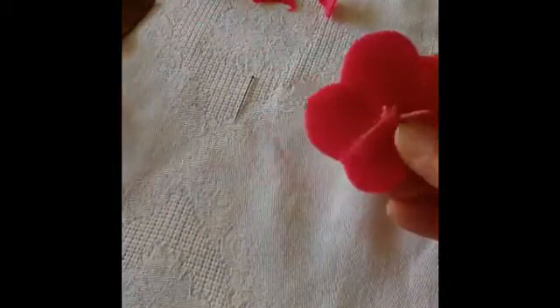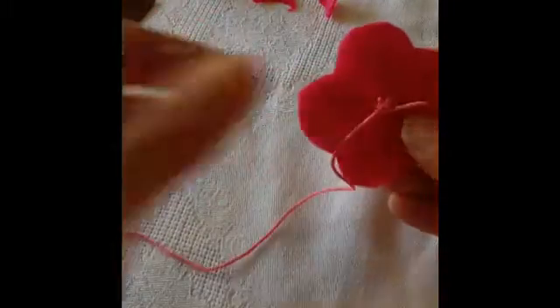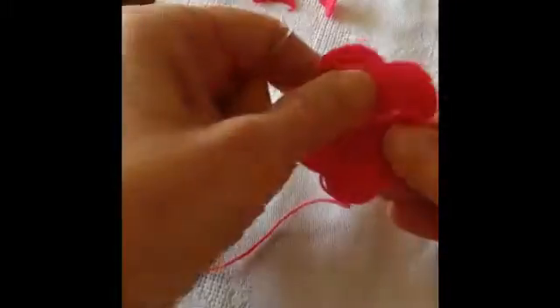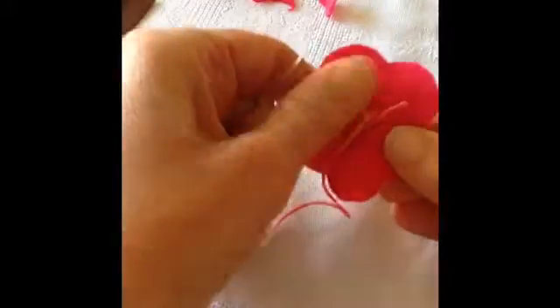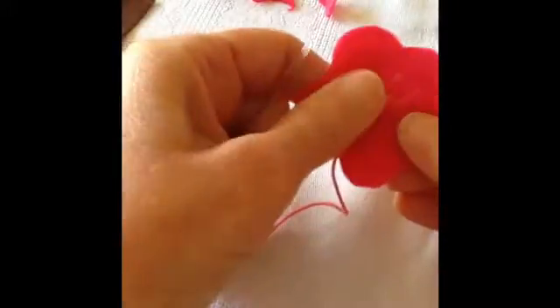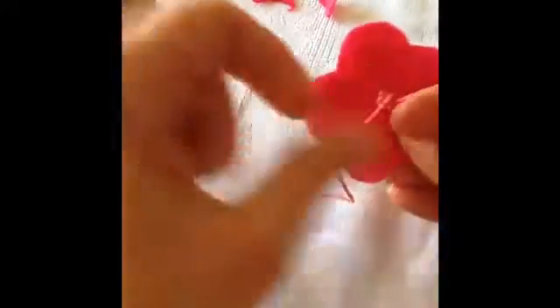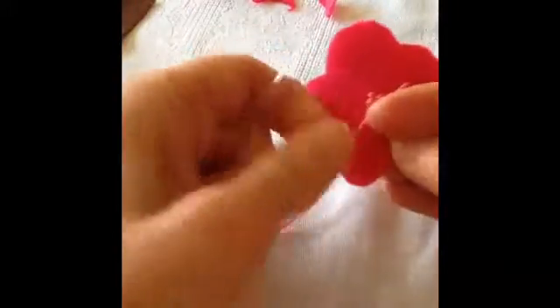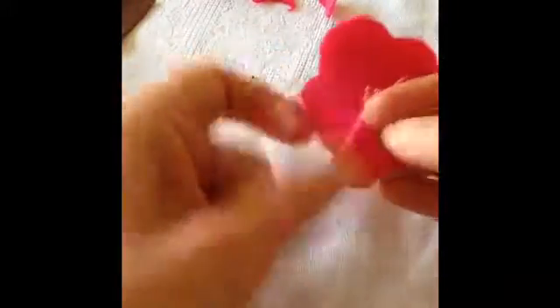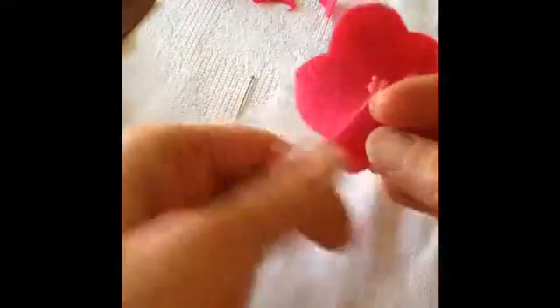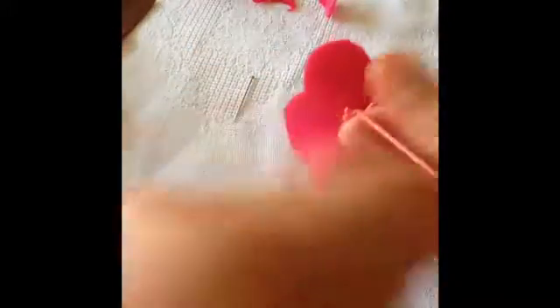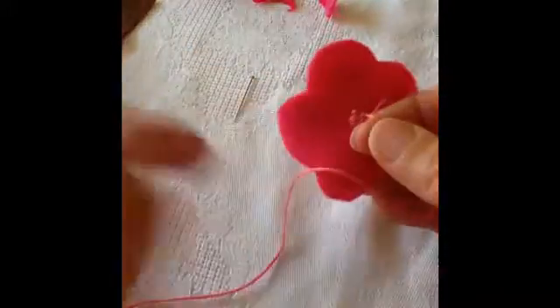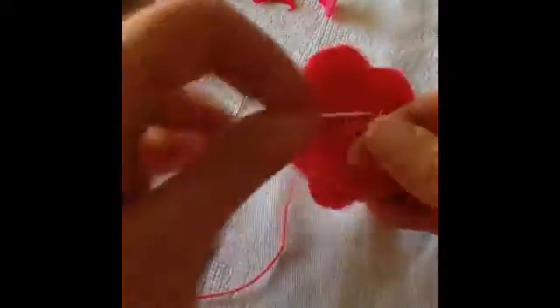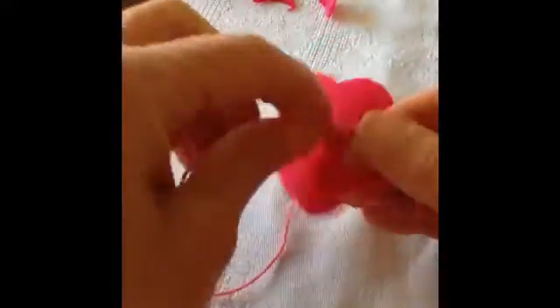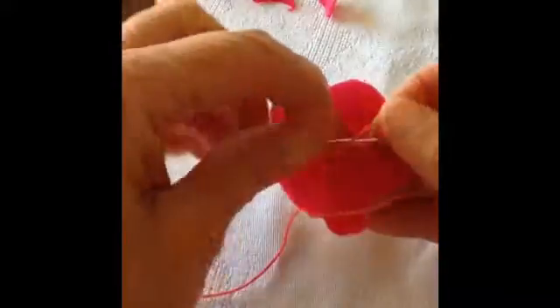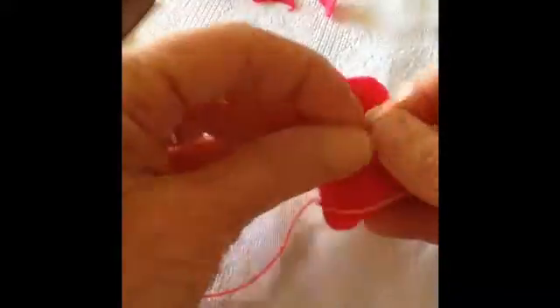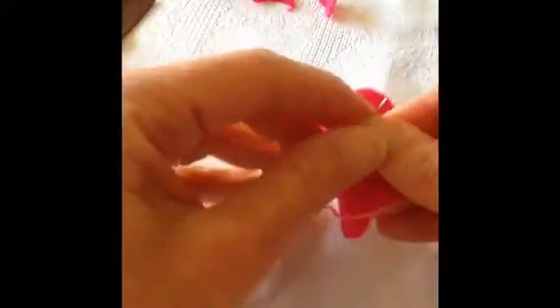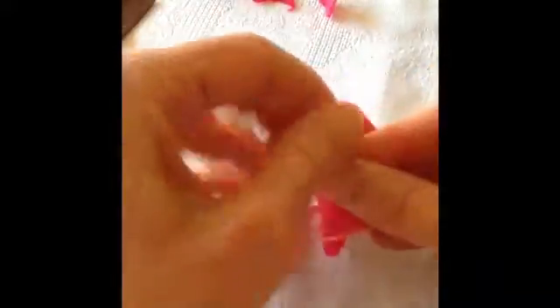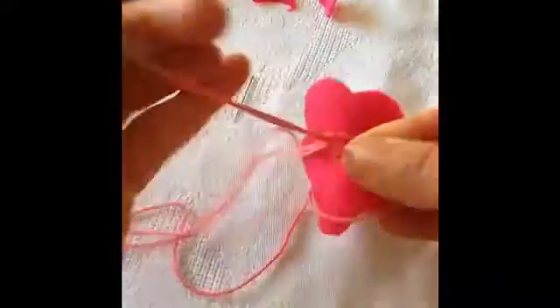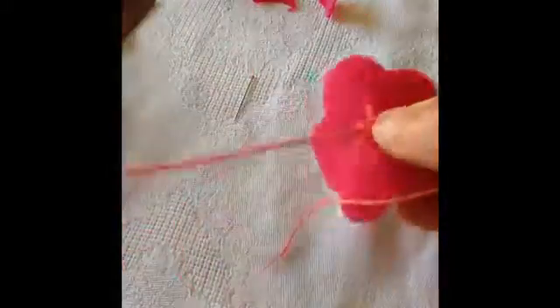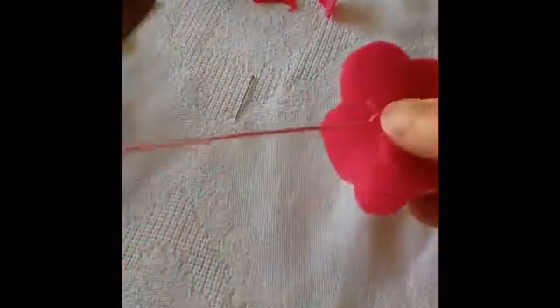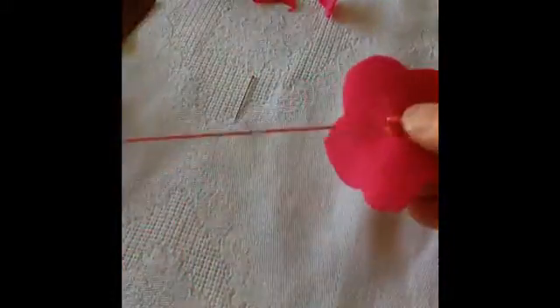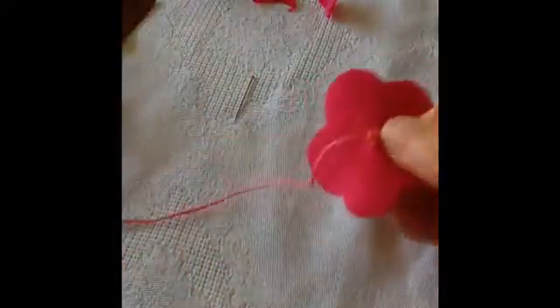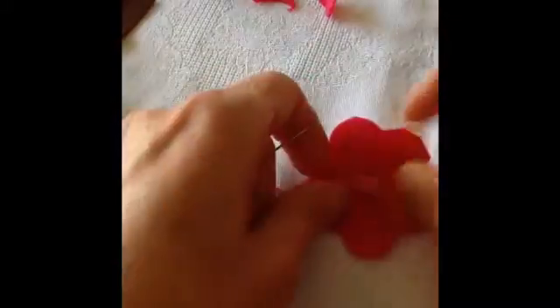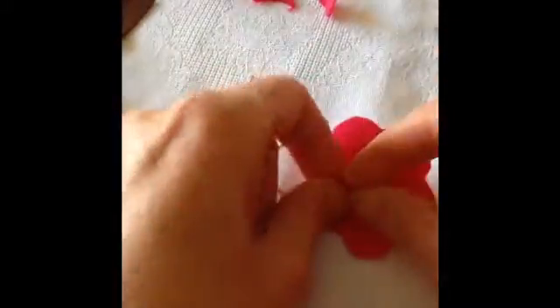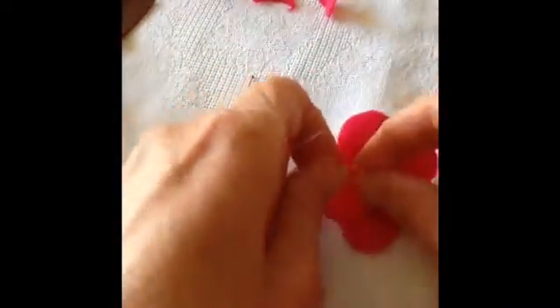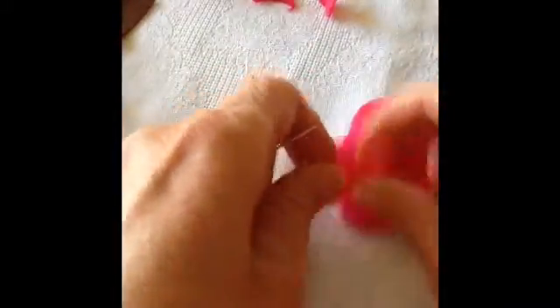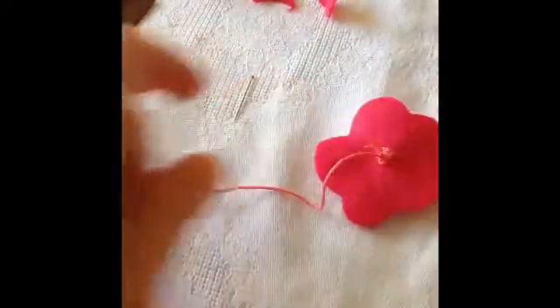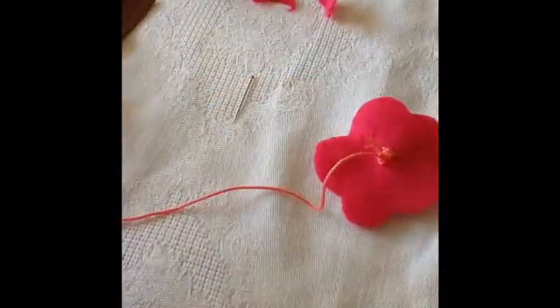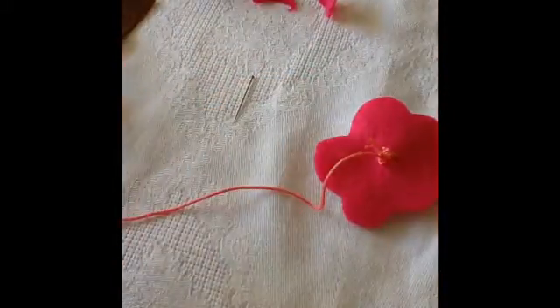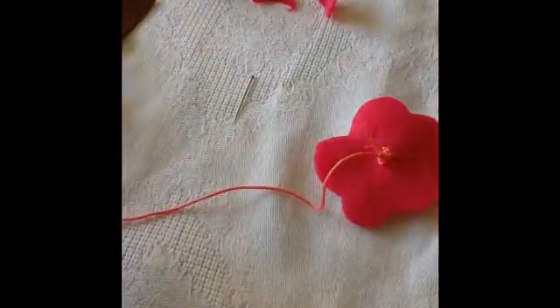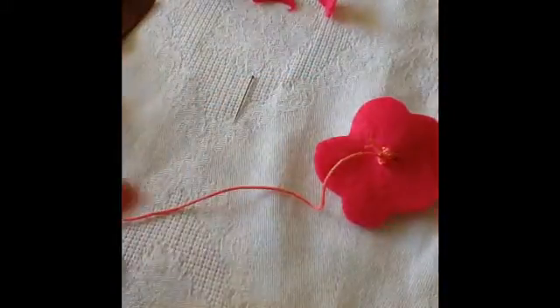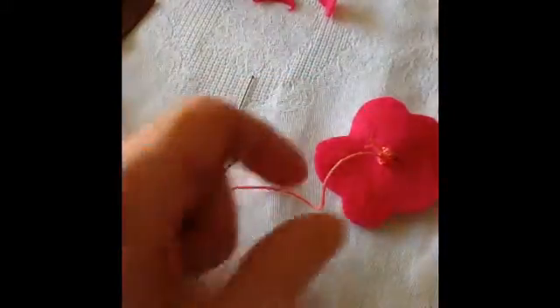Fasten off on the back with a couple of stitches and tie a knot. Cut off any loose threads.